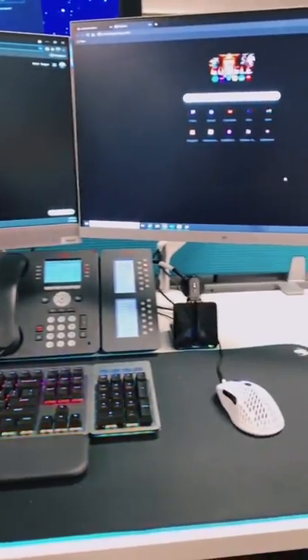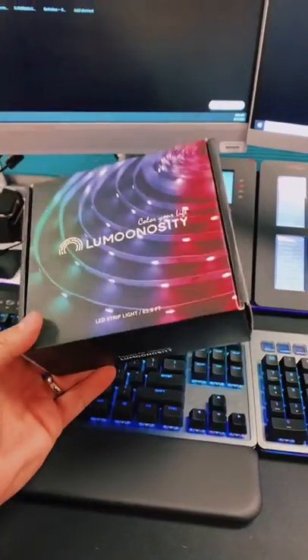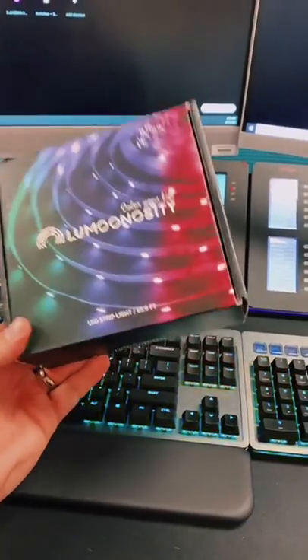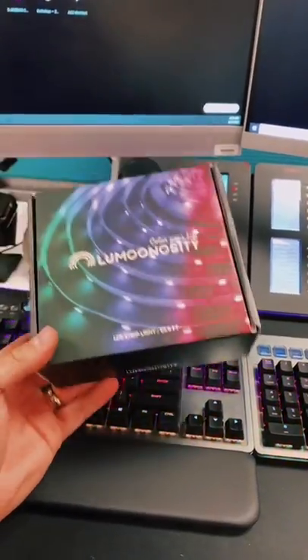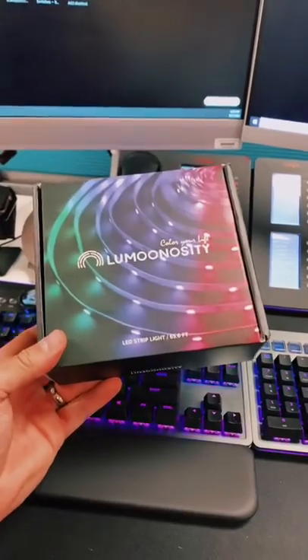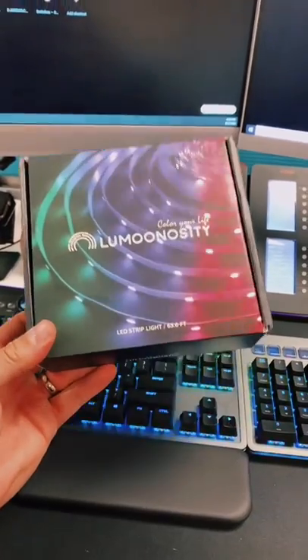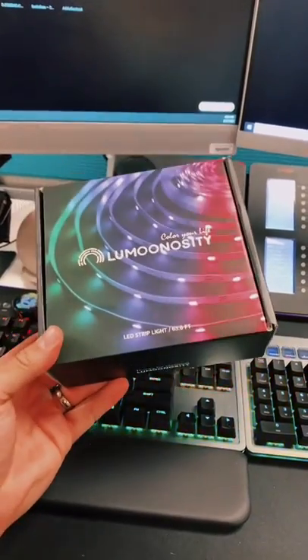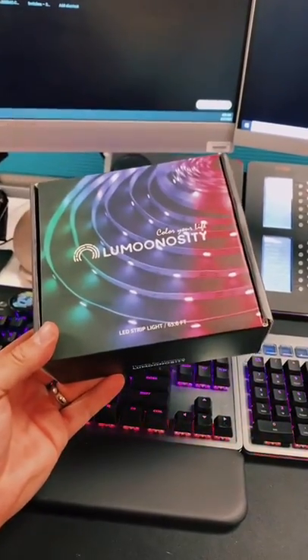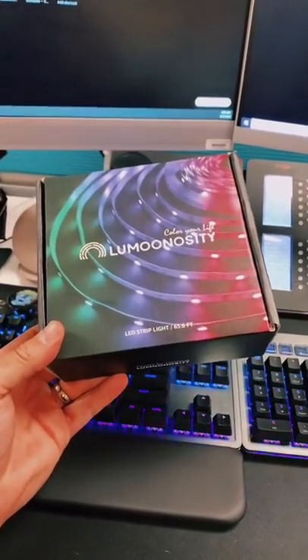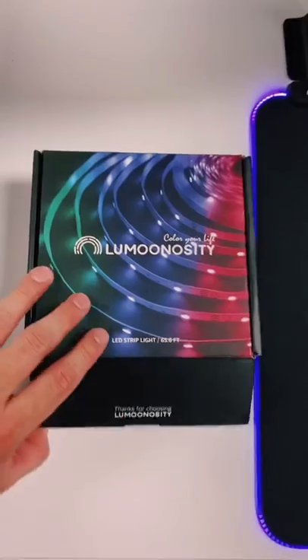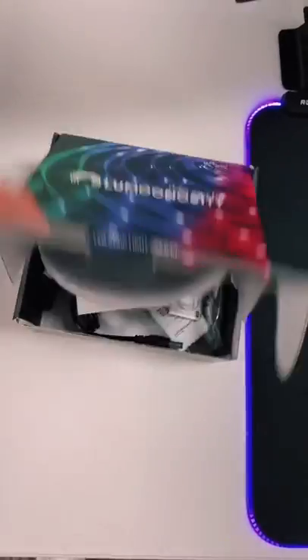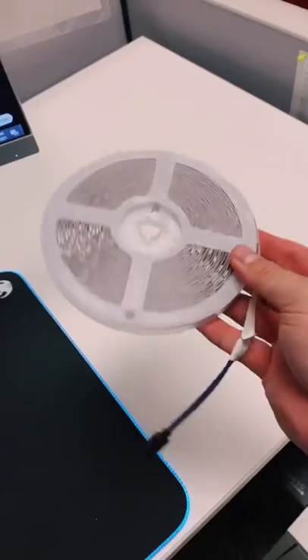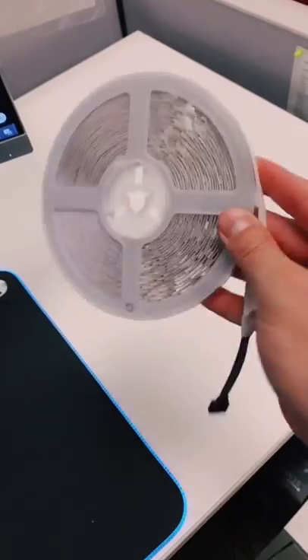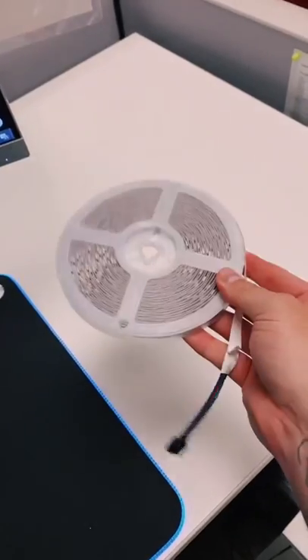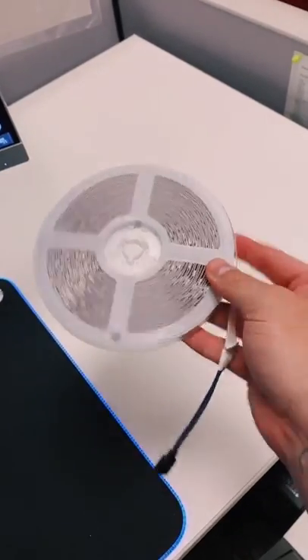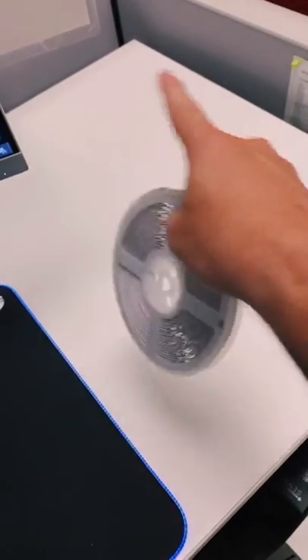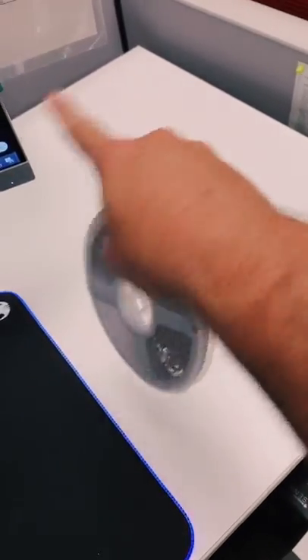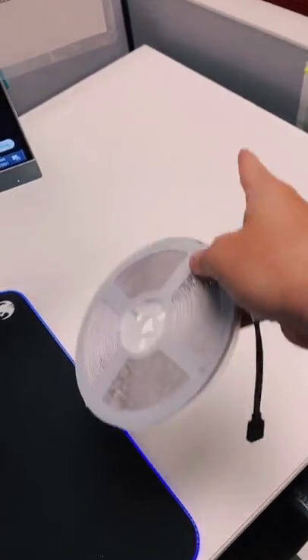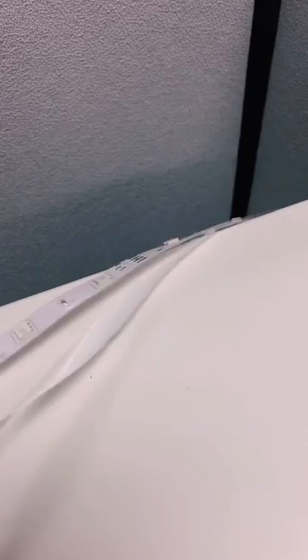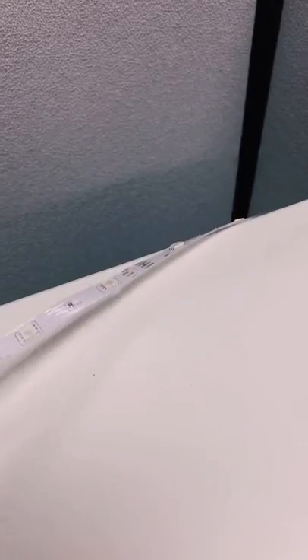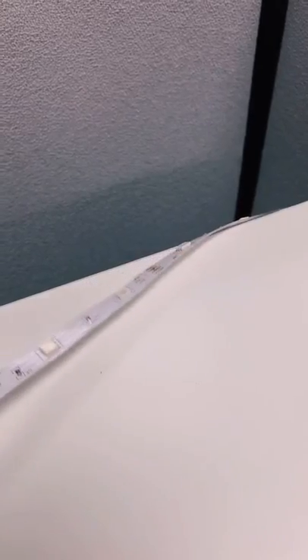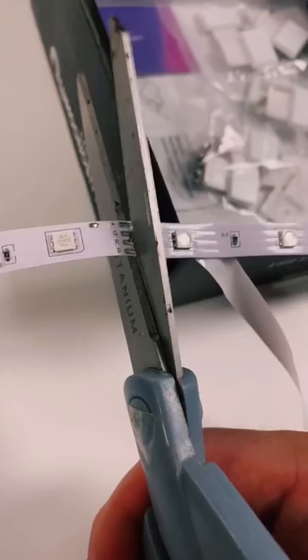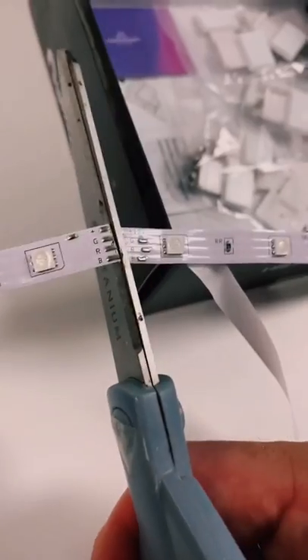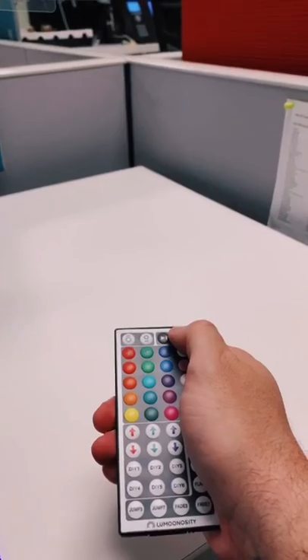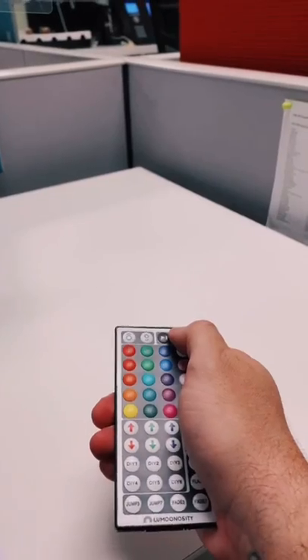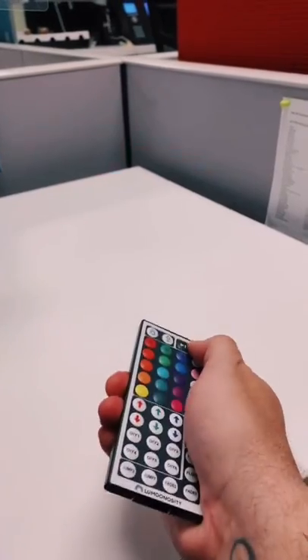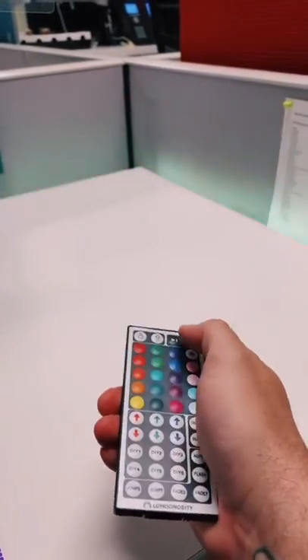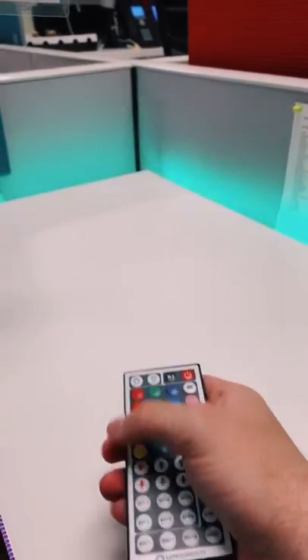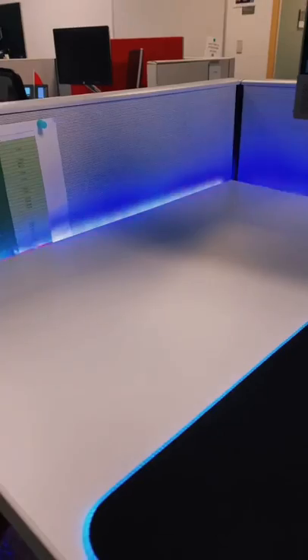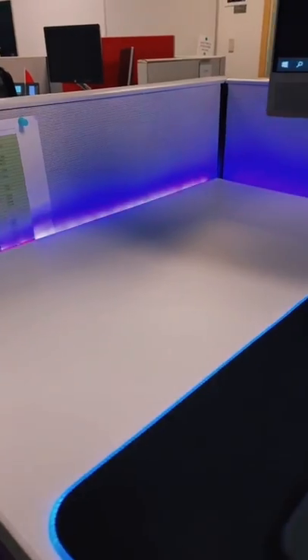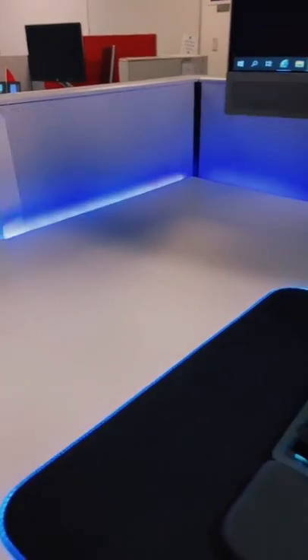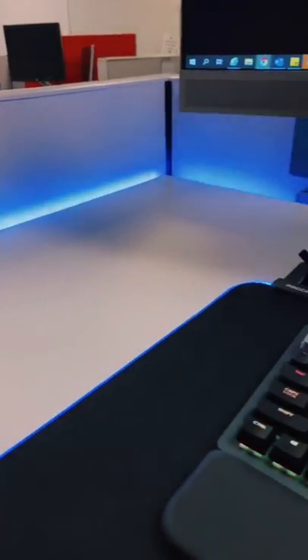And now it's time to add the light strip, which is probably going to get me in trouble. I'm going to wrap the LED light strip around the desk. Moment of truth — yeah, this is definitely overkill.